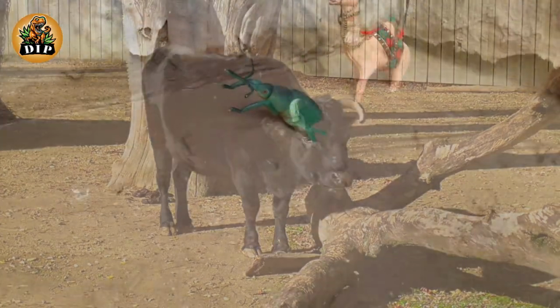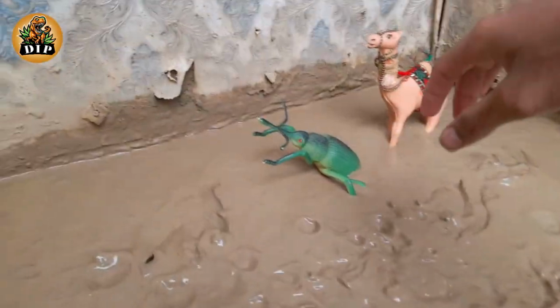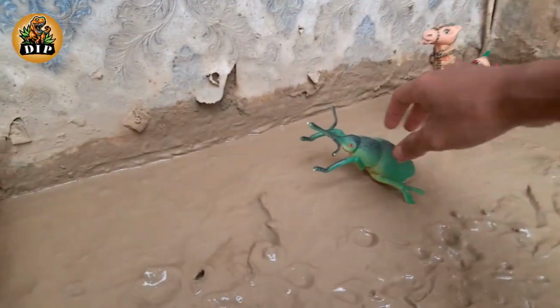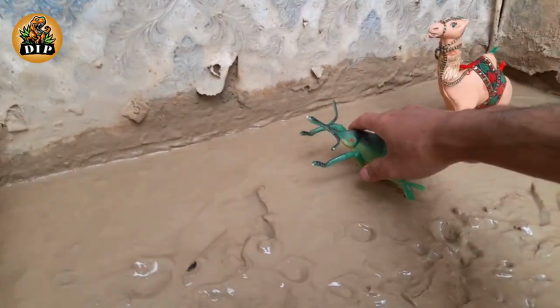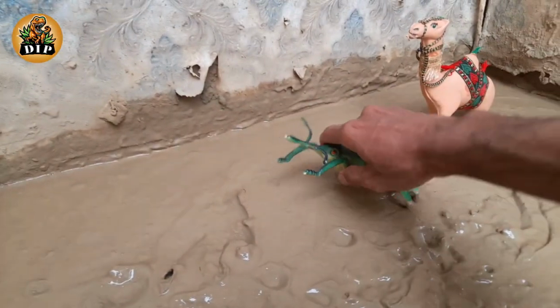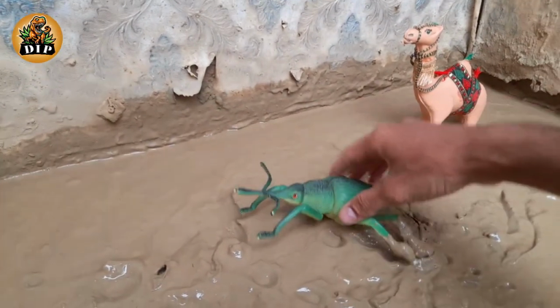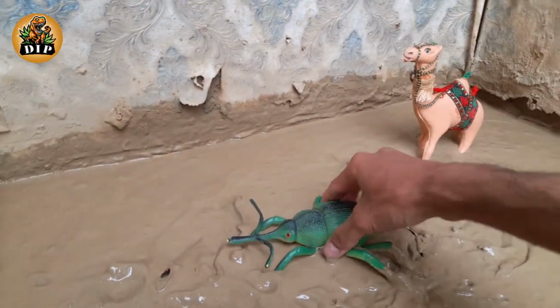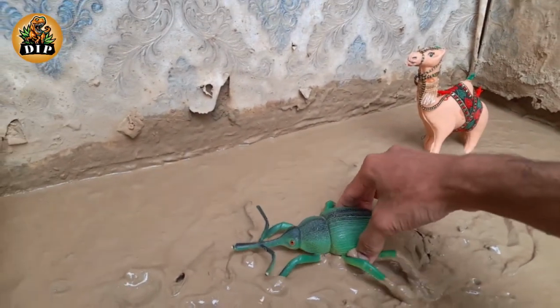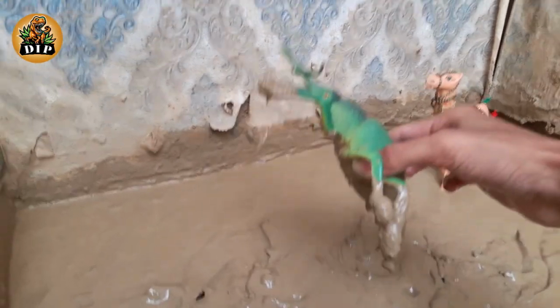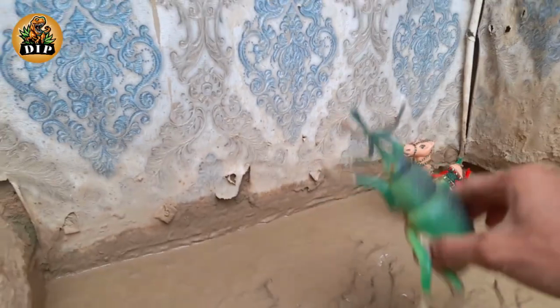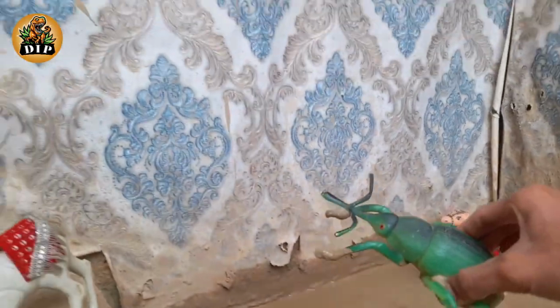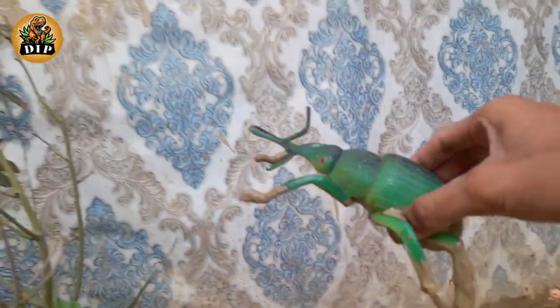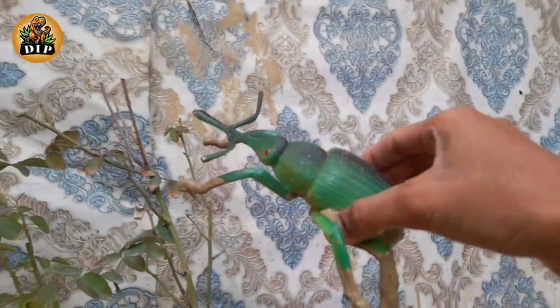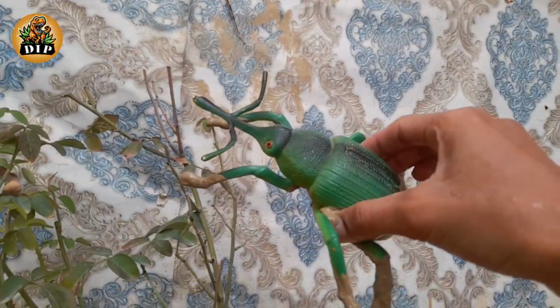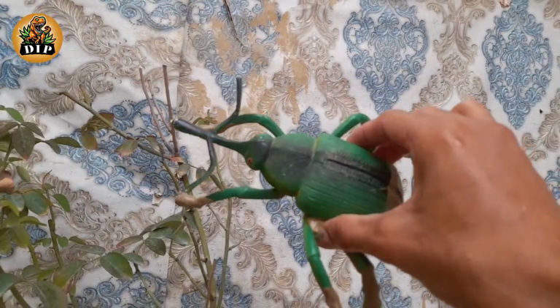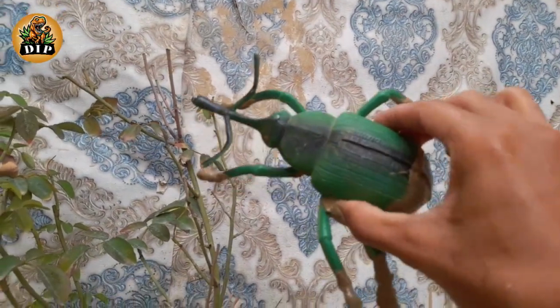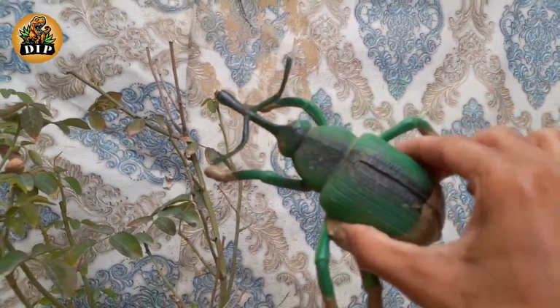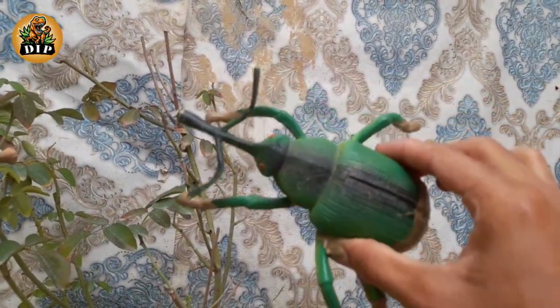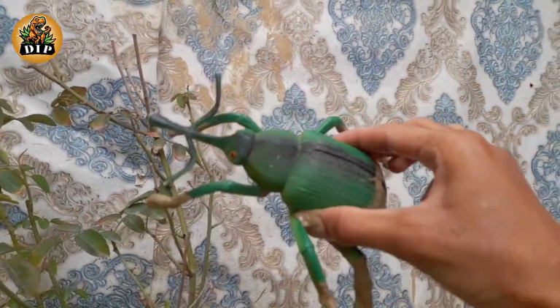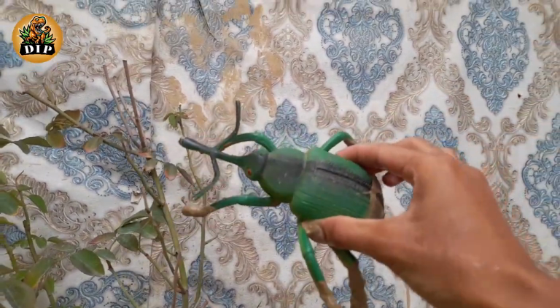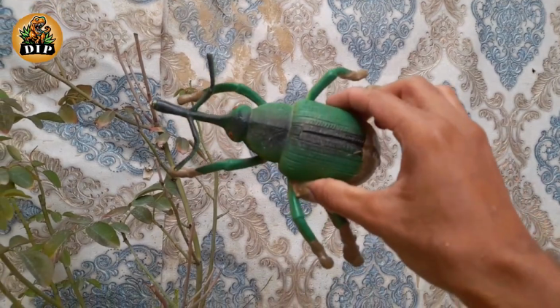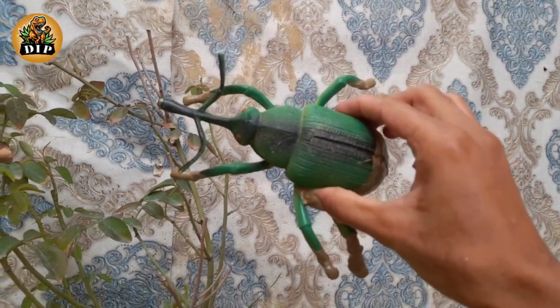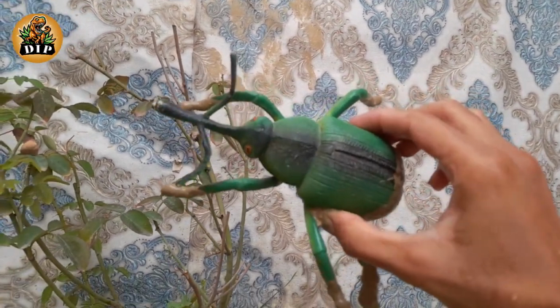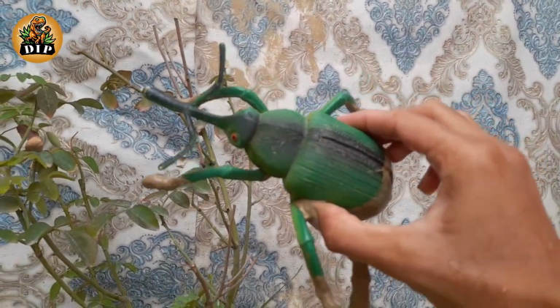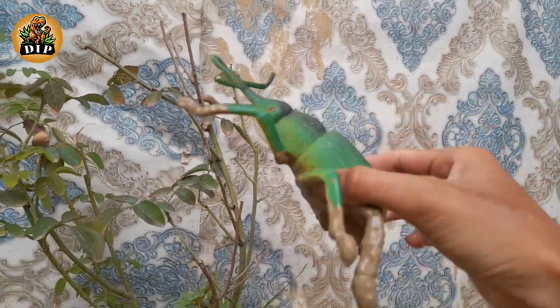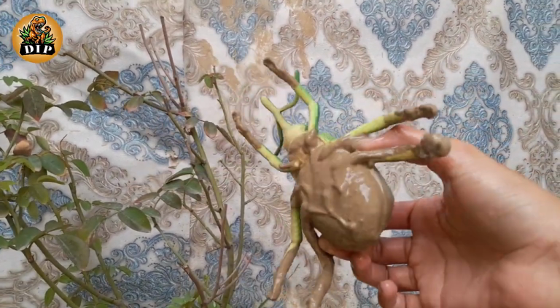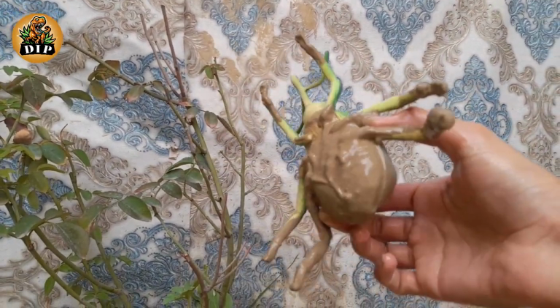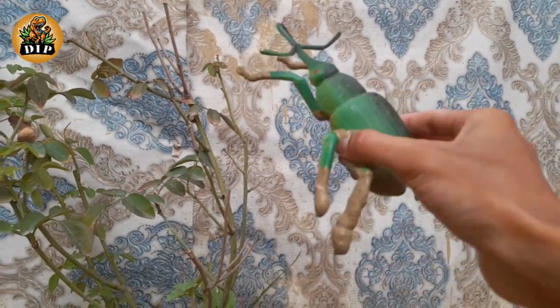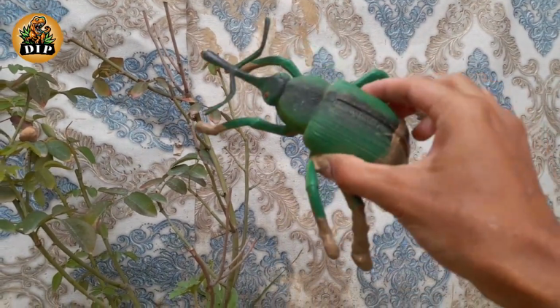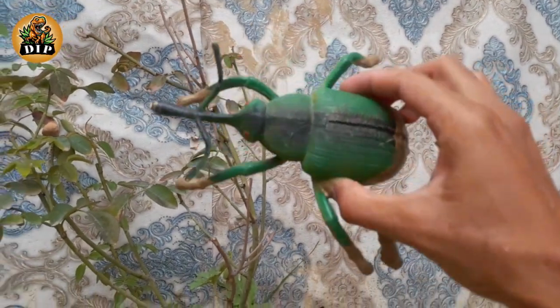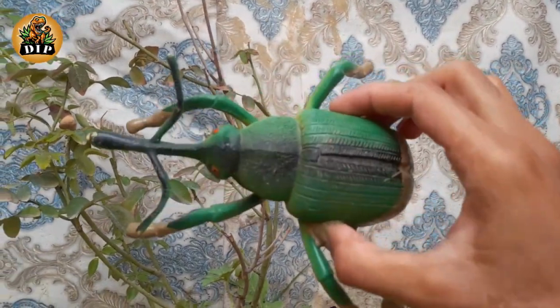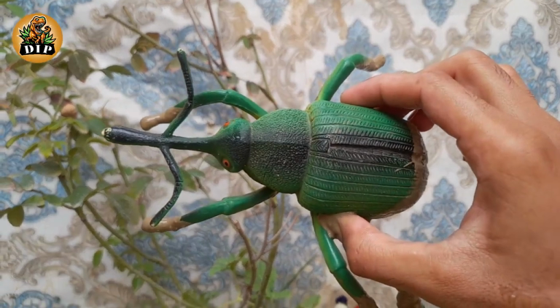Our second last animal is weevil. Weevils are herbivorous beetles. They have a long snout at the front of their head called a rostrum. Weevils belong to the family Curculionidae.